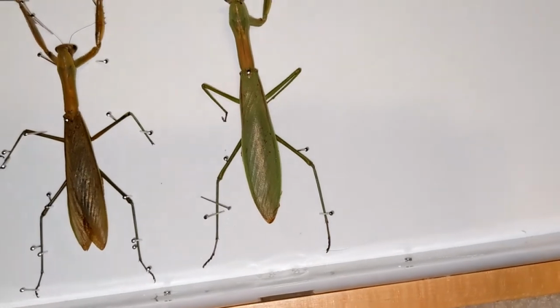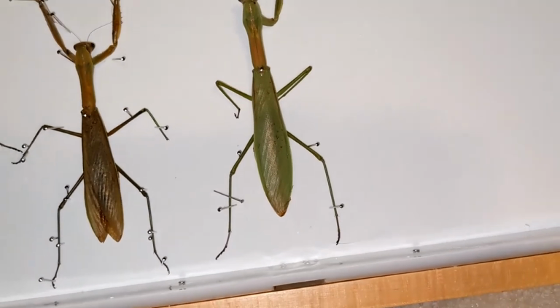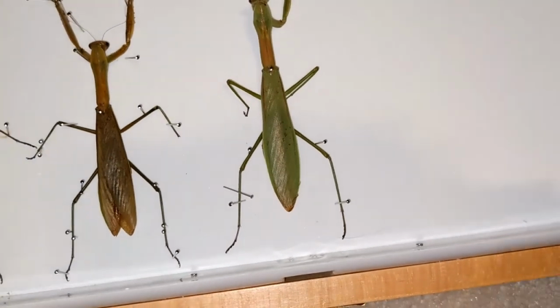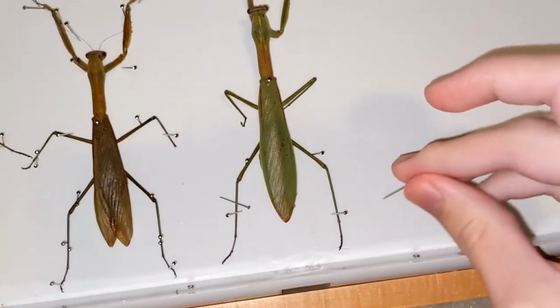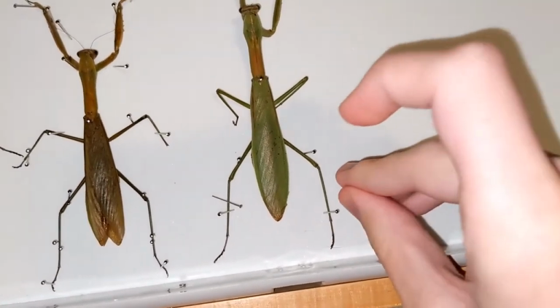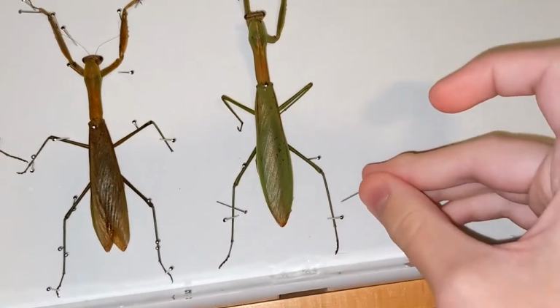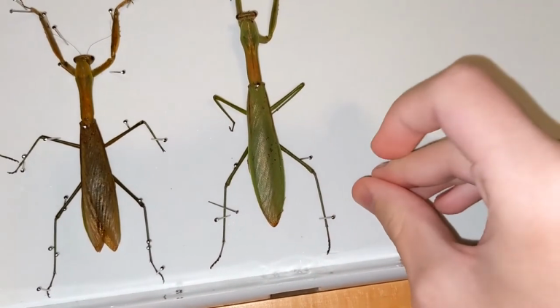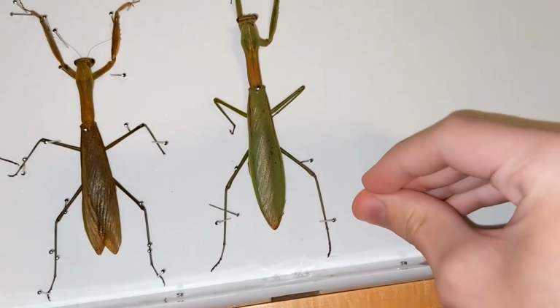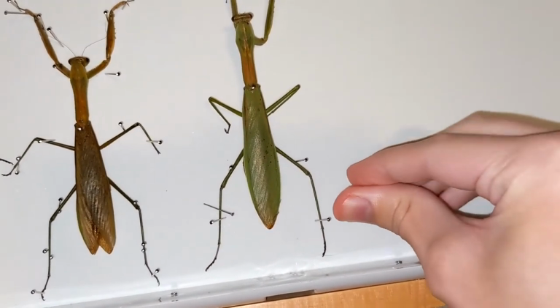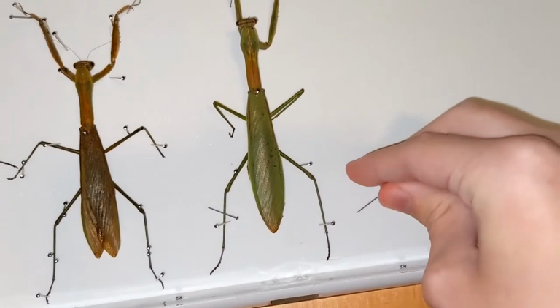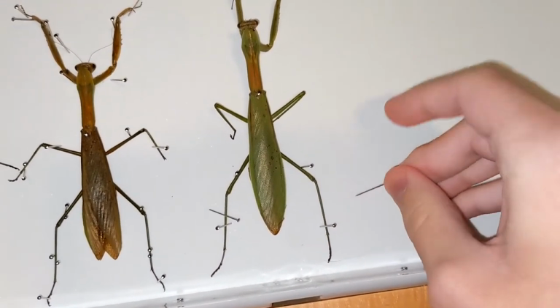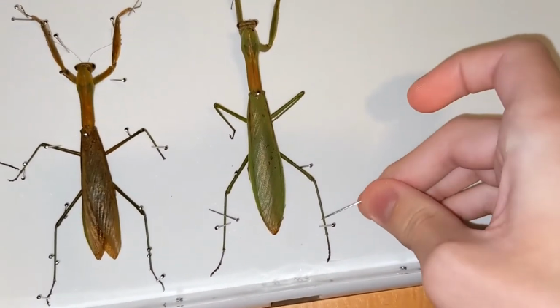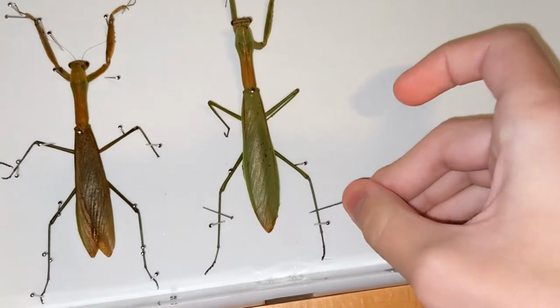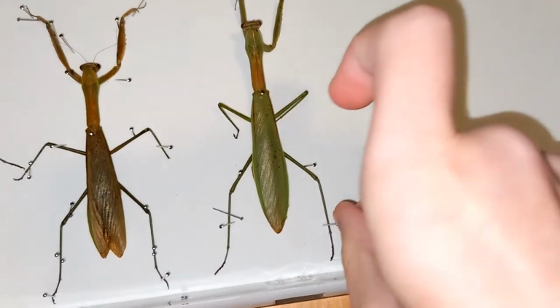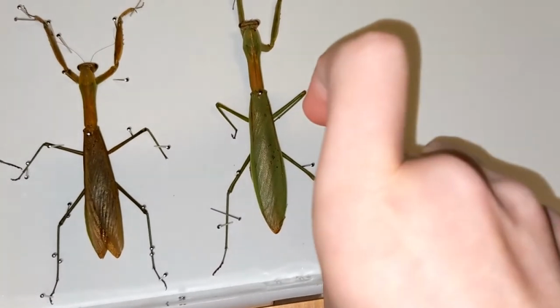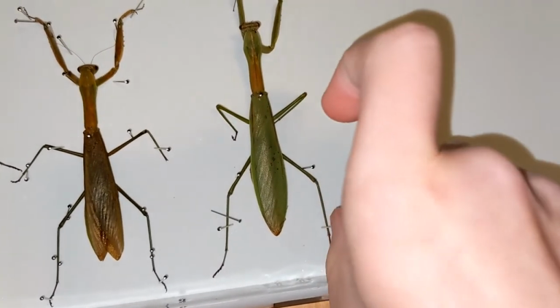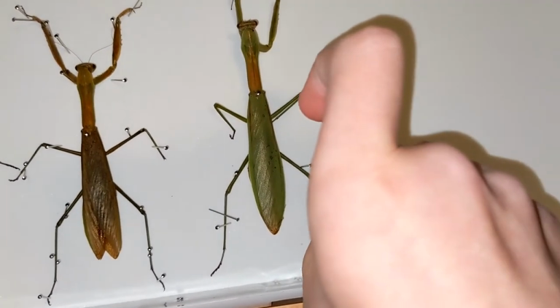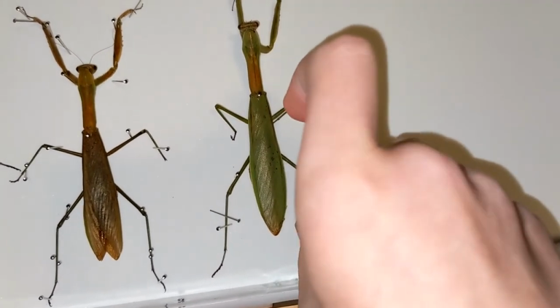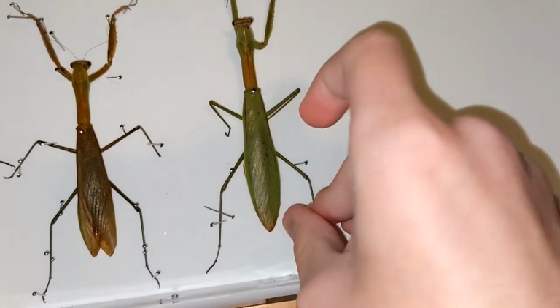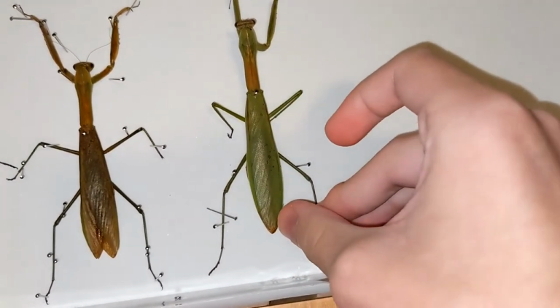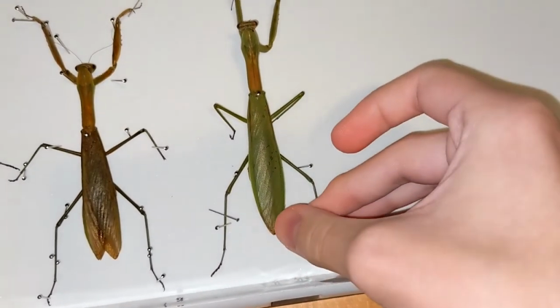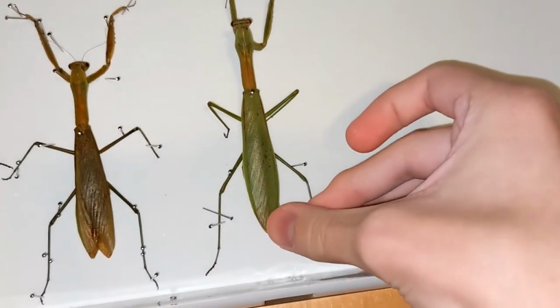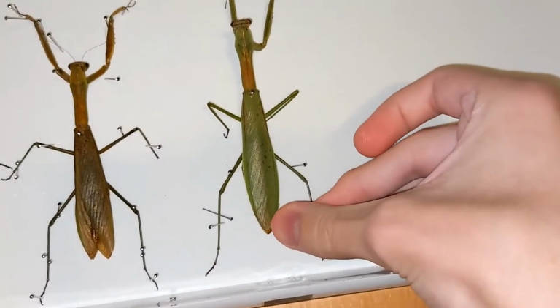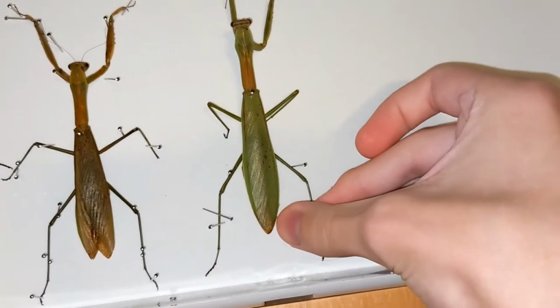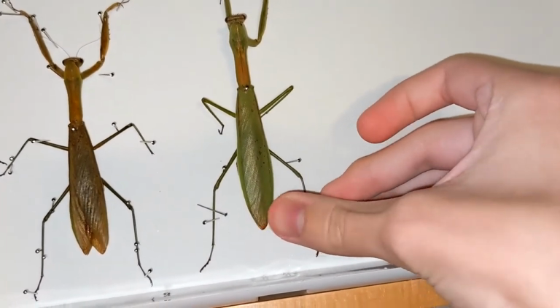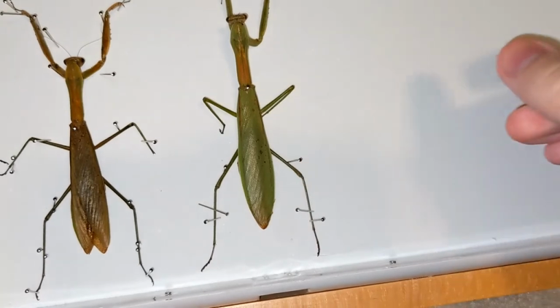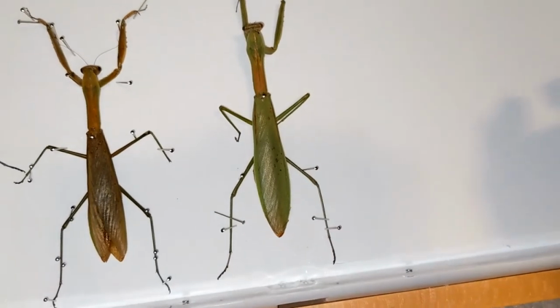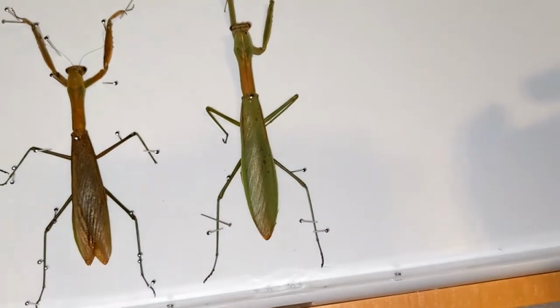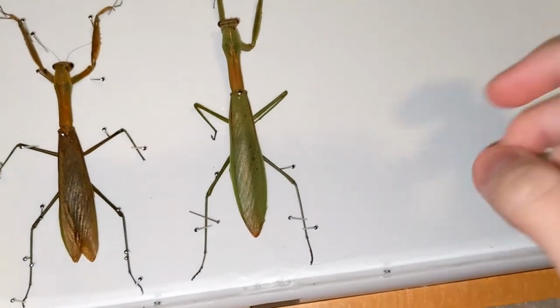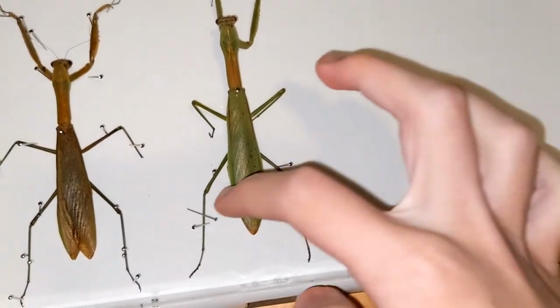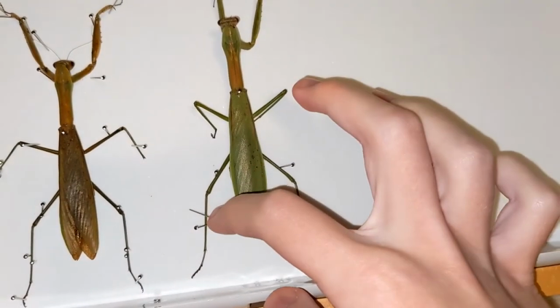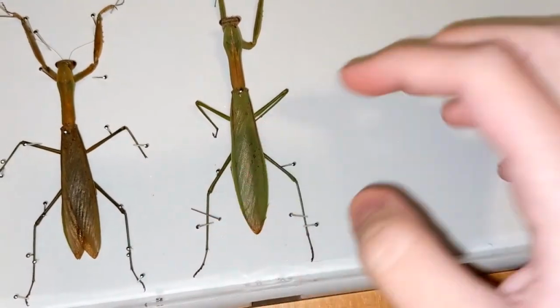The good thing to do is to get pins on both sides so that it kind of holds it in place. I got both of these legs down.